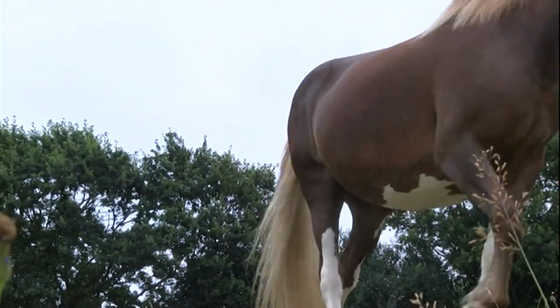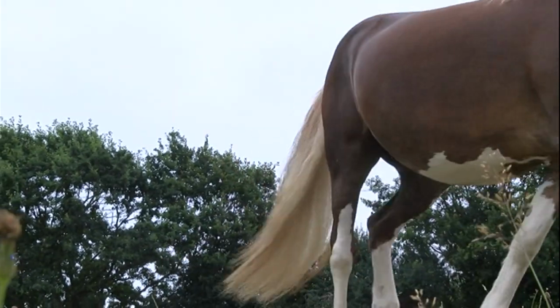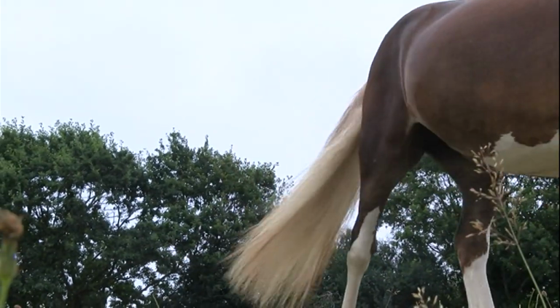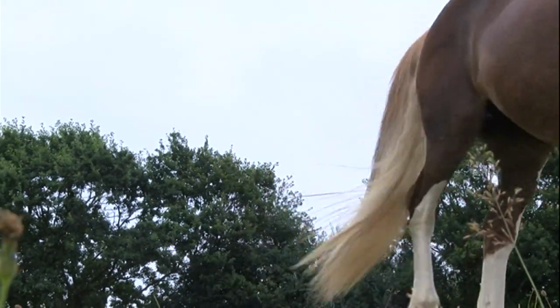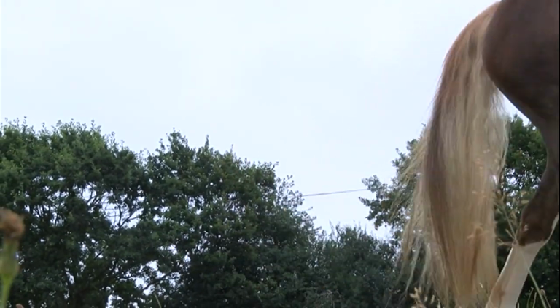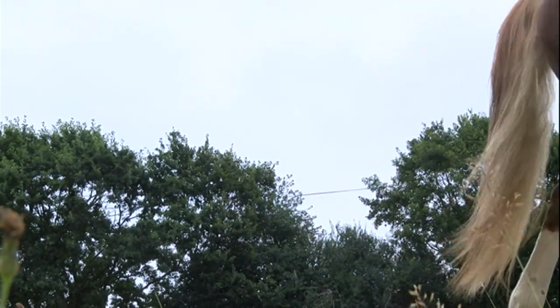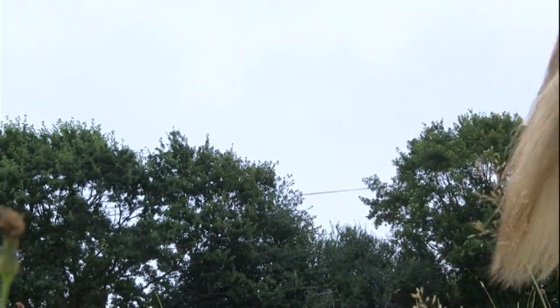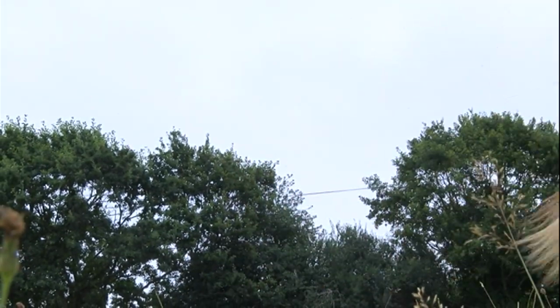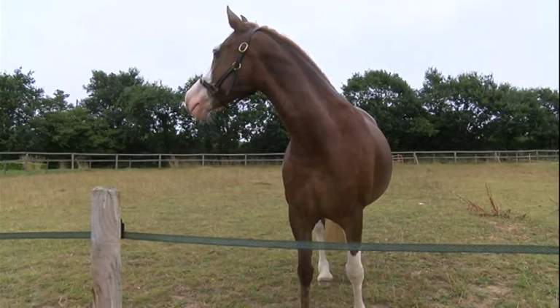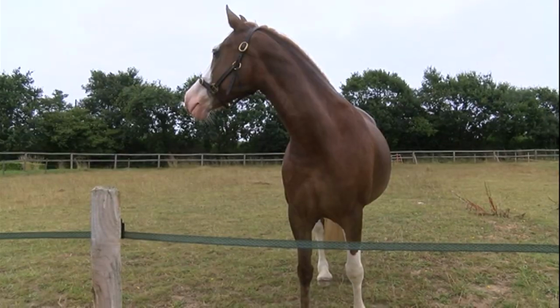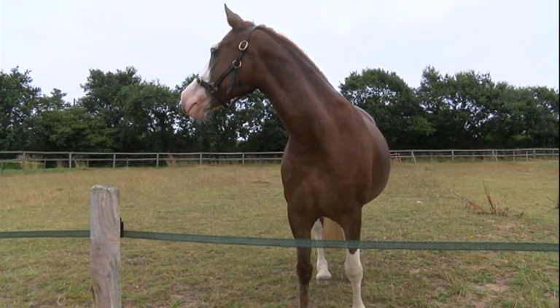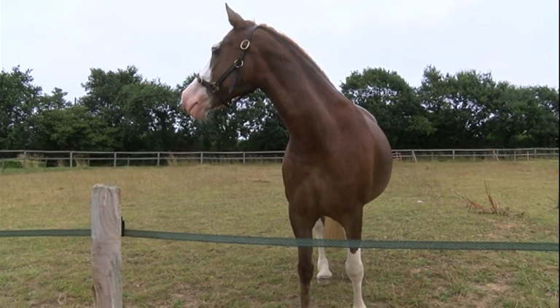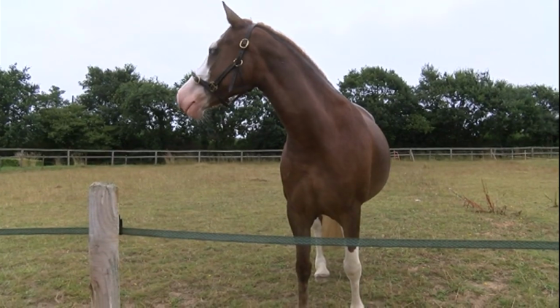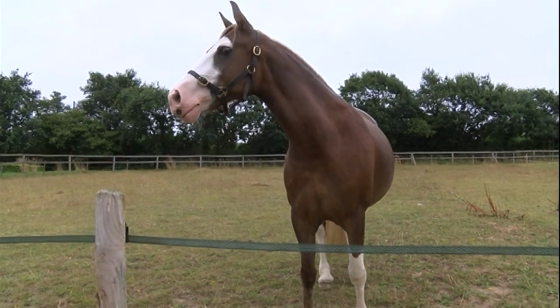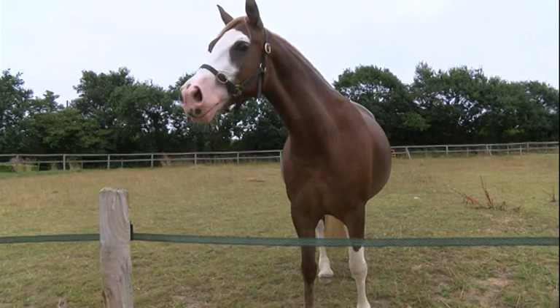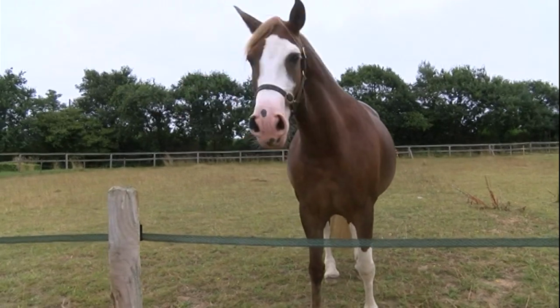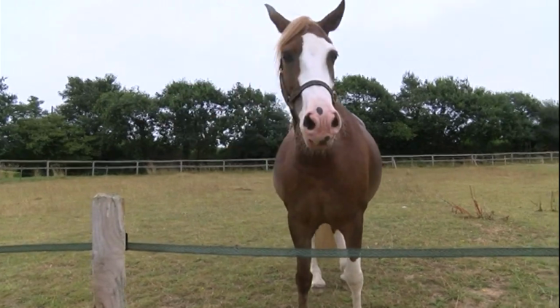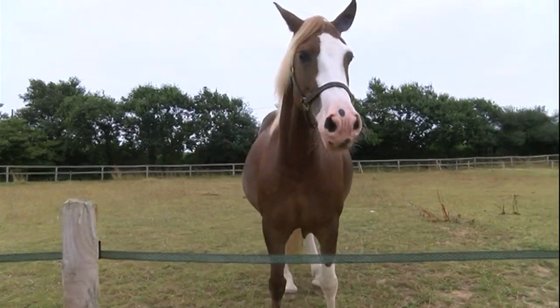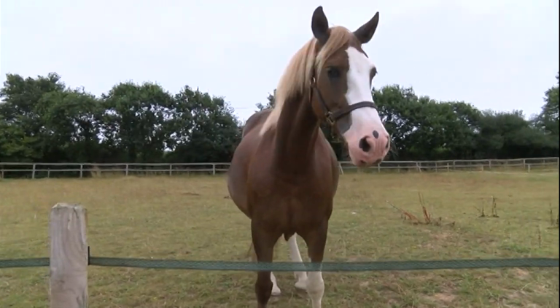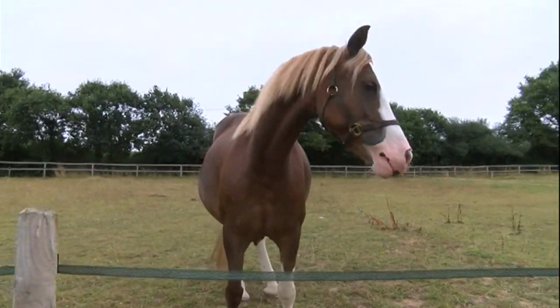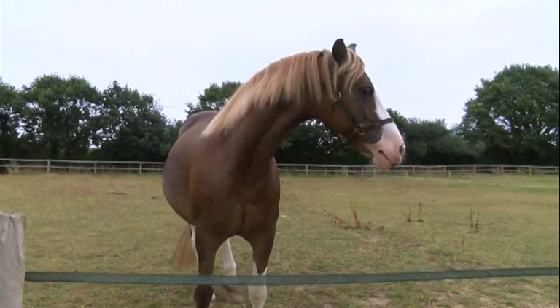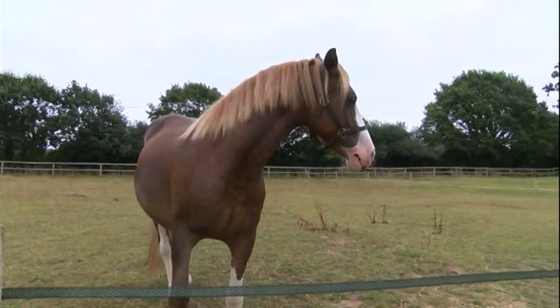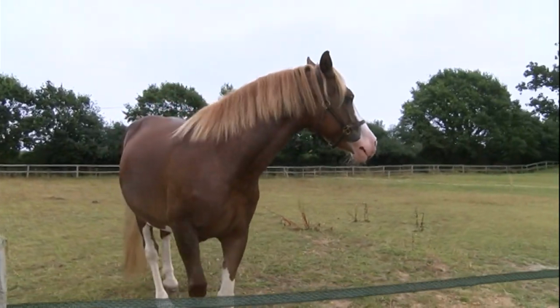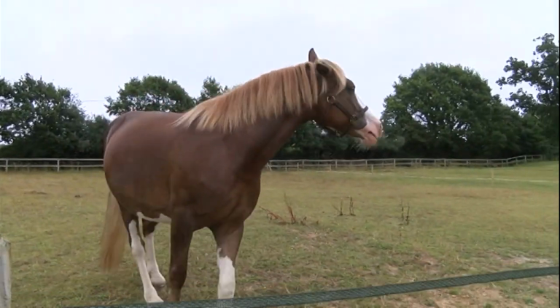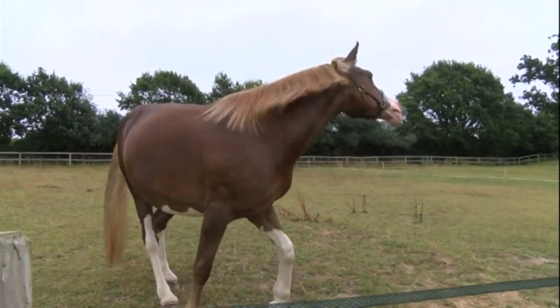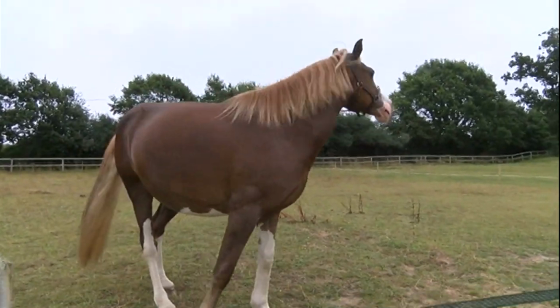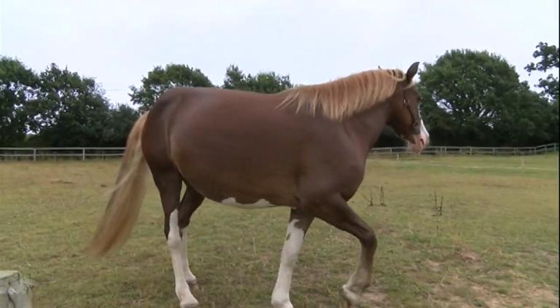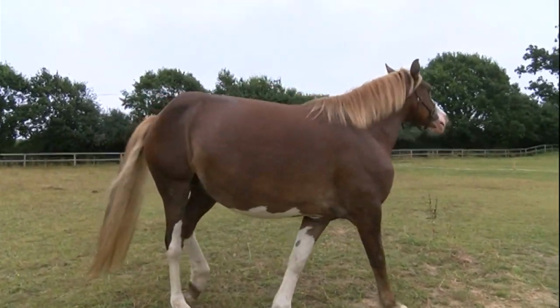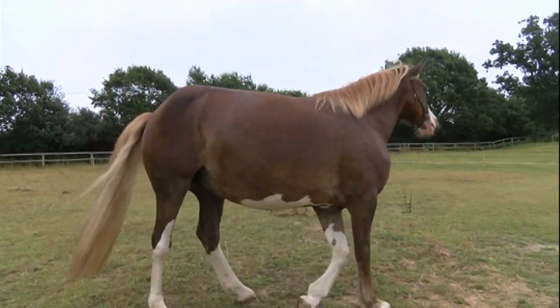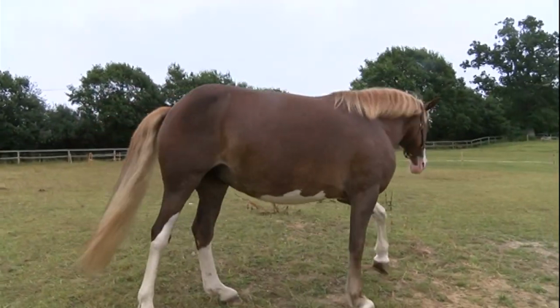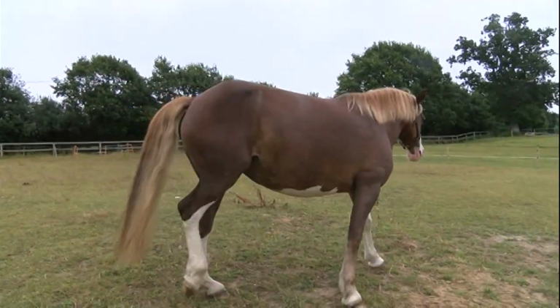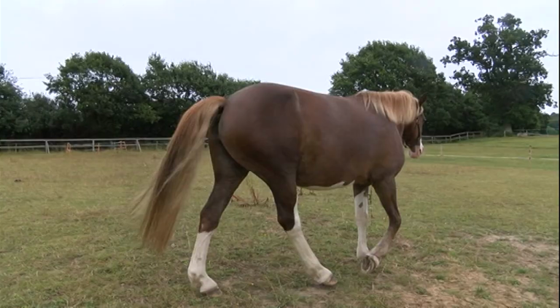Olivia dreams of competing on her in dressage, and although April can't be ridden just yet, she's expected to make a full recovery. Jo Kent, BBC South Today.